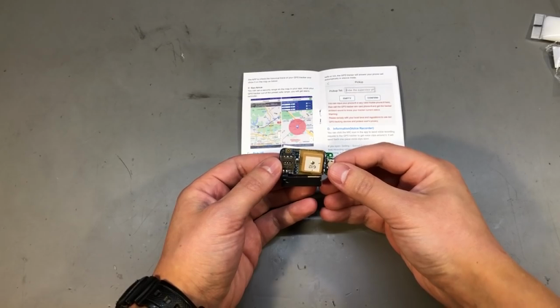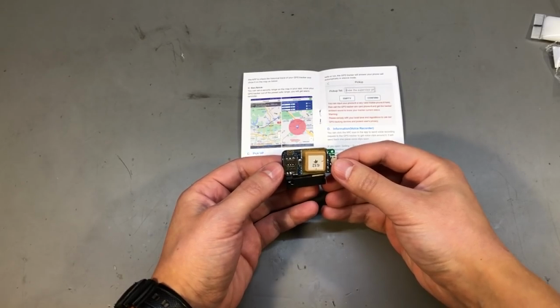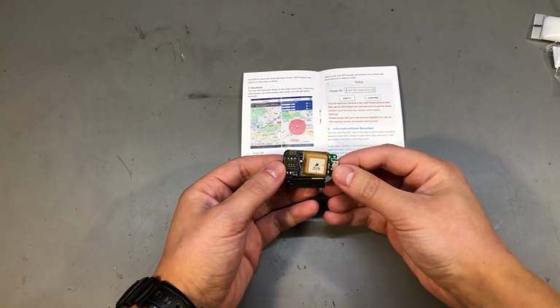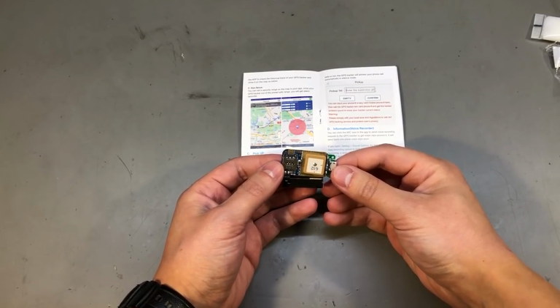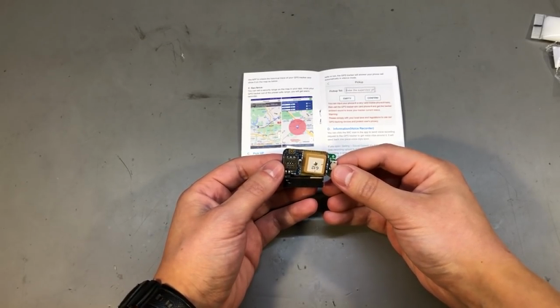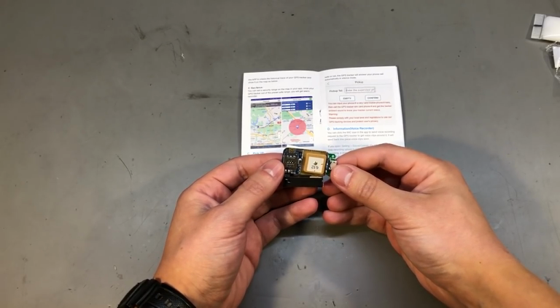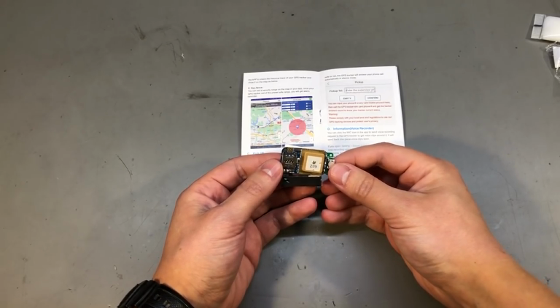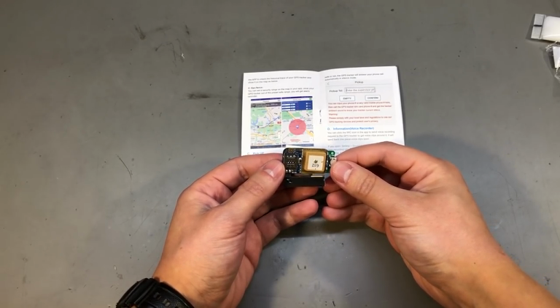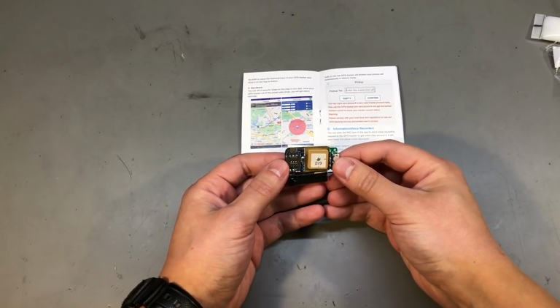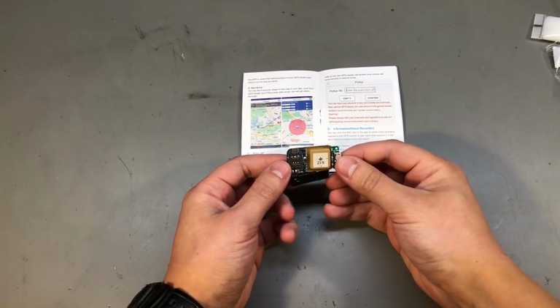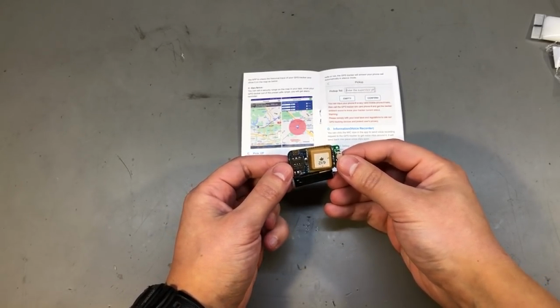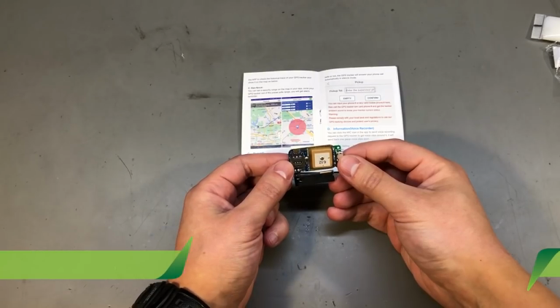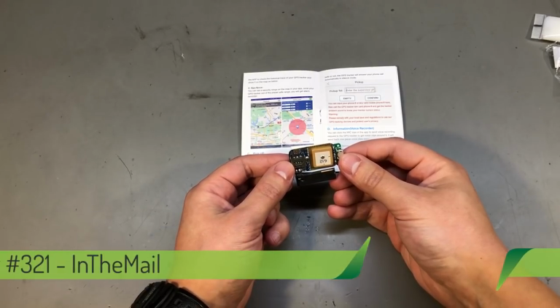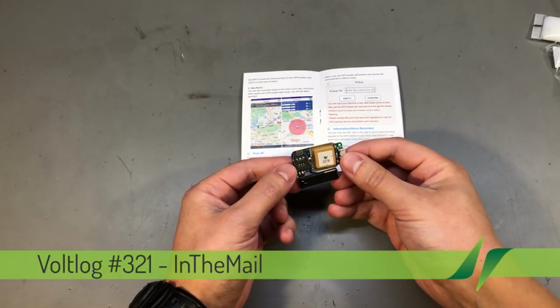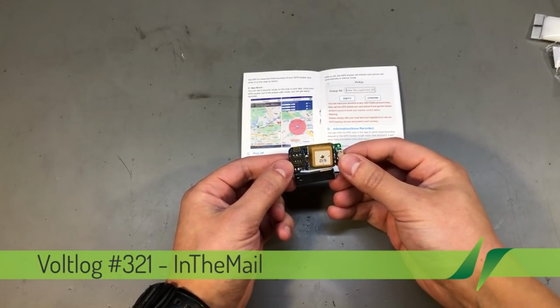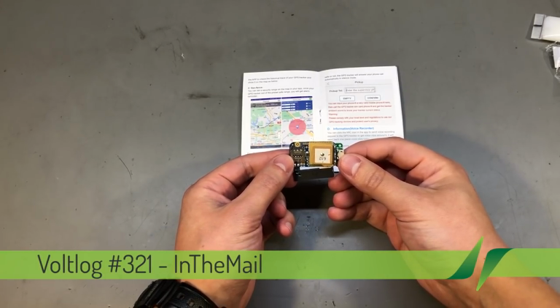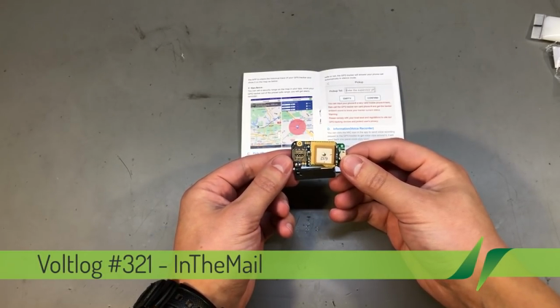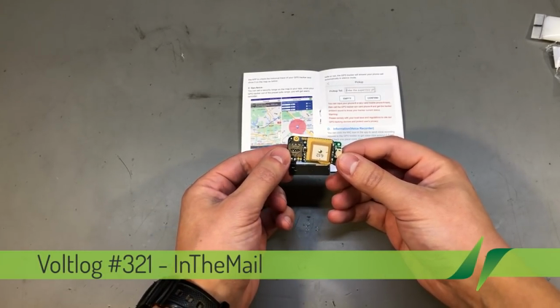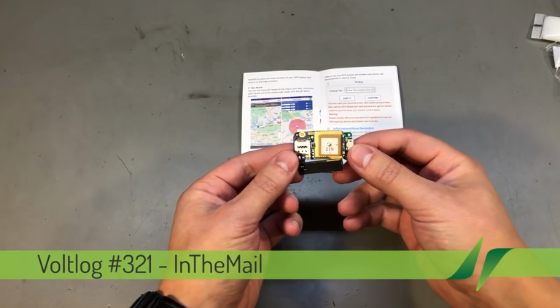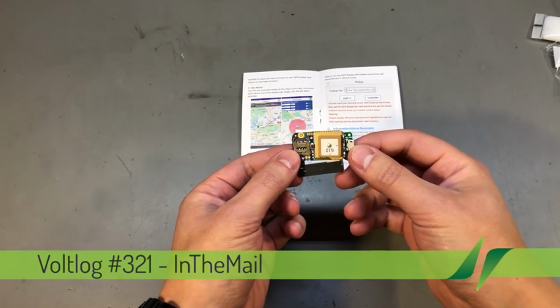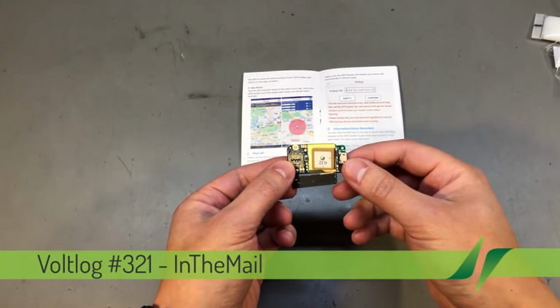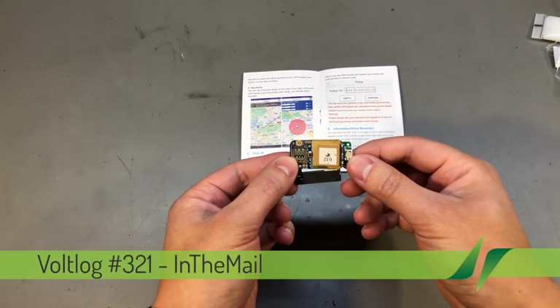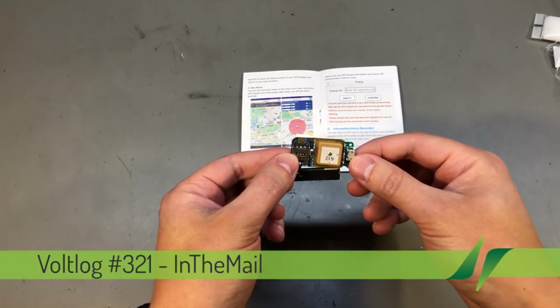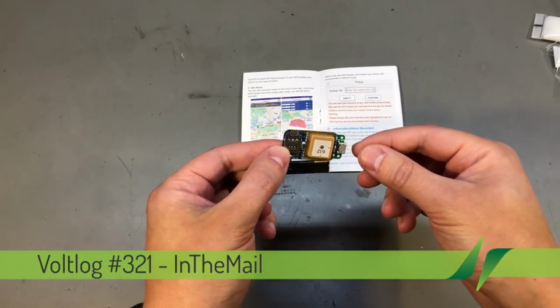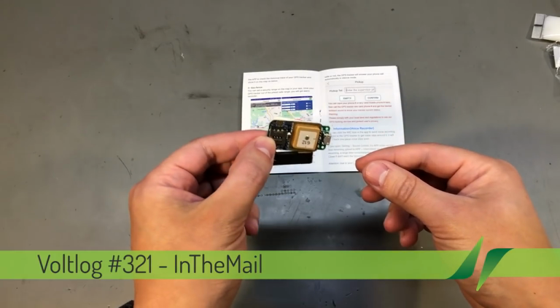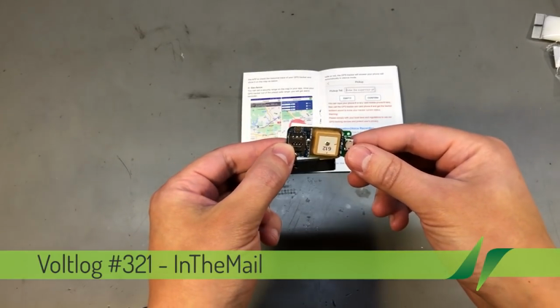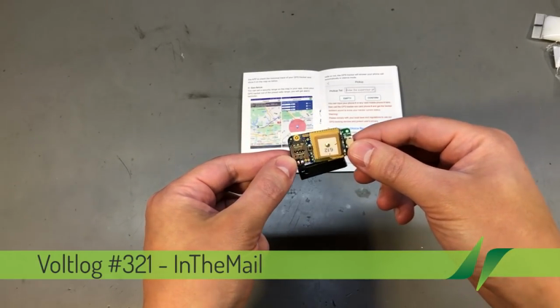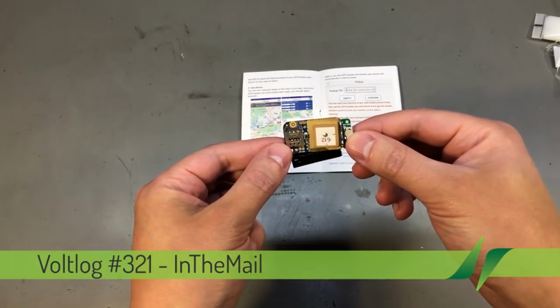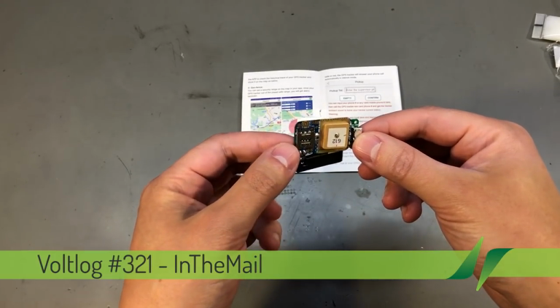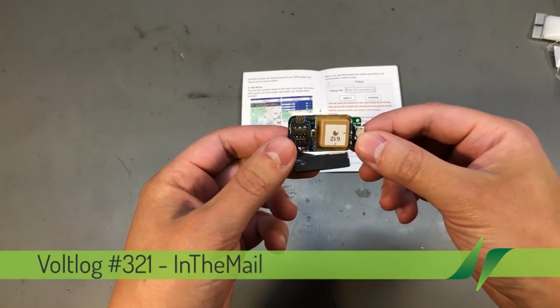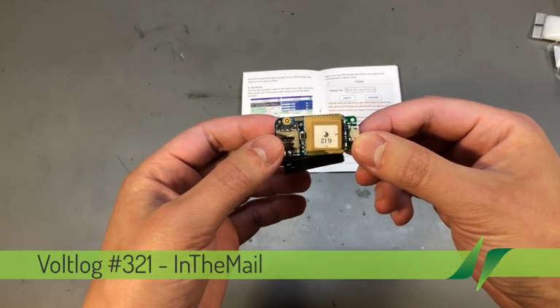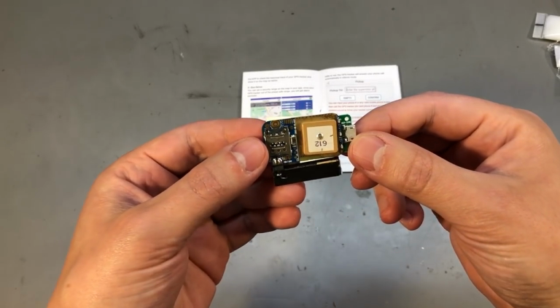Welcome to New in the Mail, the series that will touch both your passion for electronics and your bank account at the same time. We have a selection of different items received in this mailbag and I'm going to start with this GPS module.